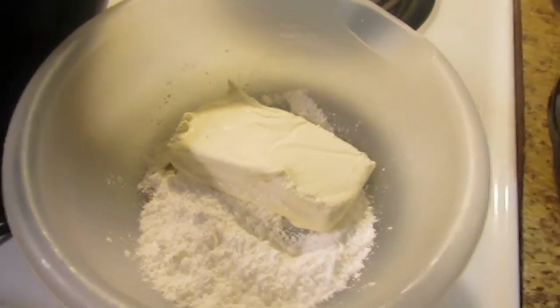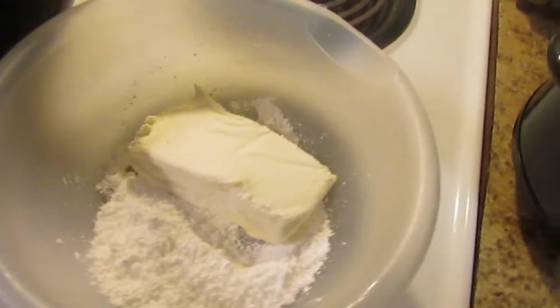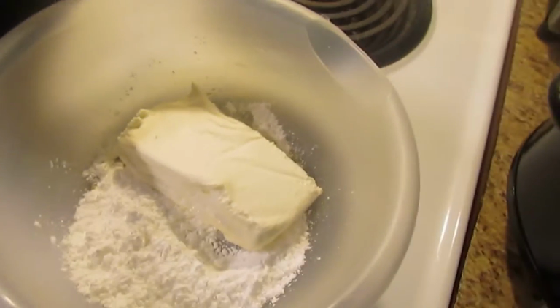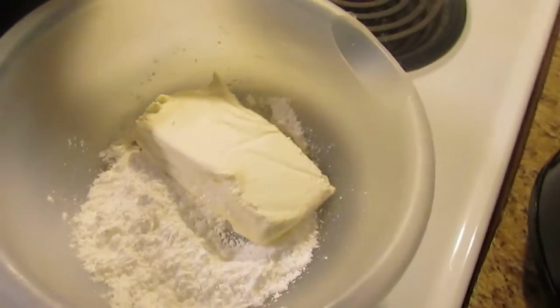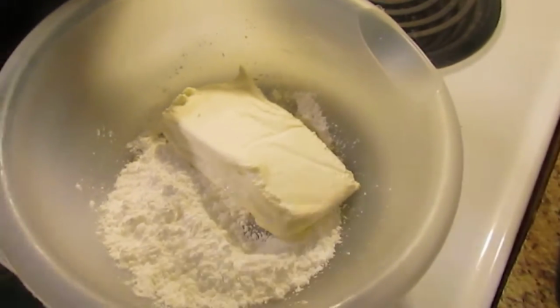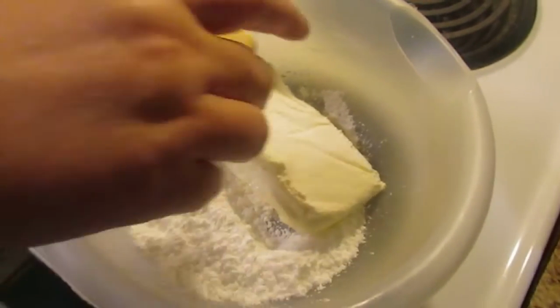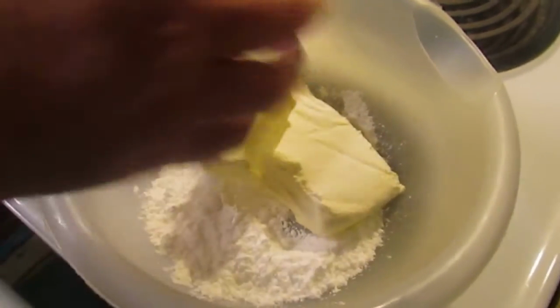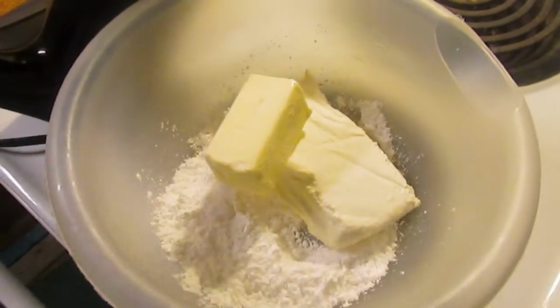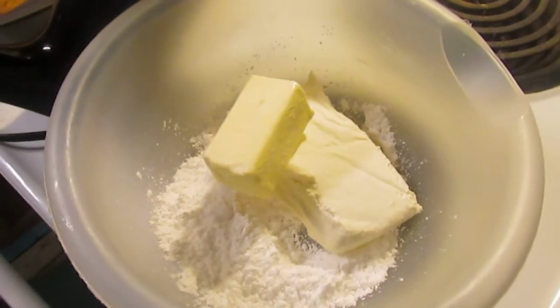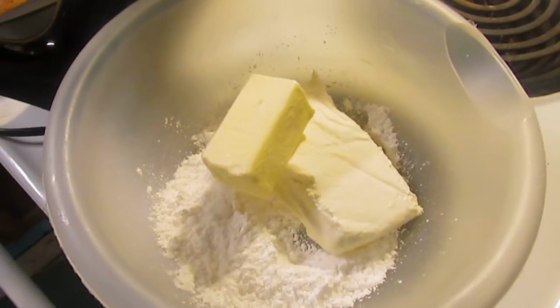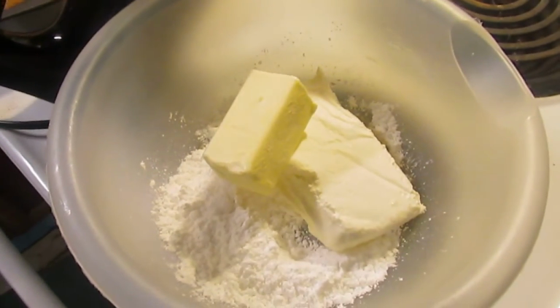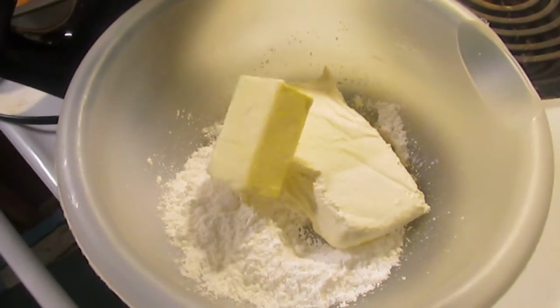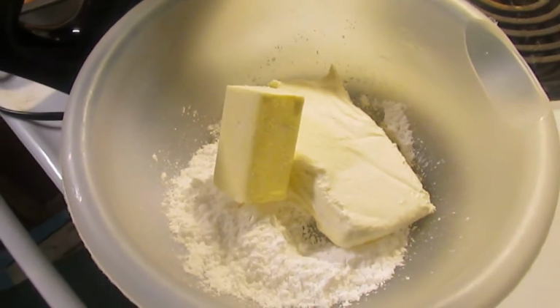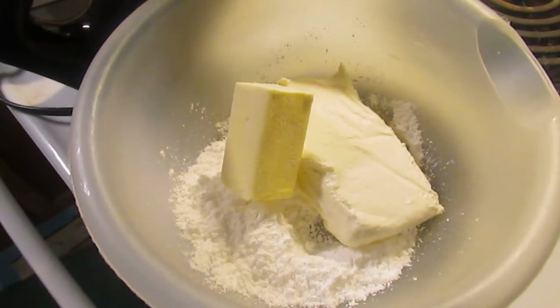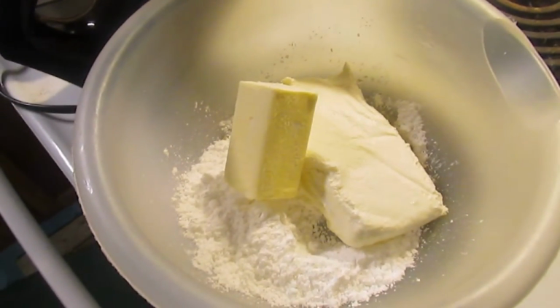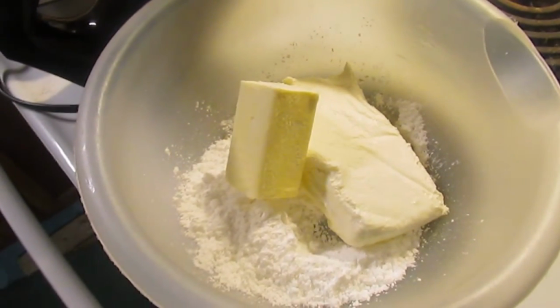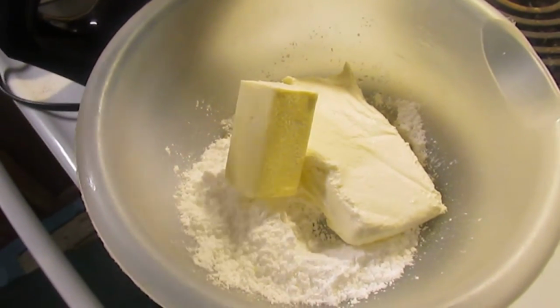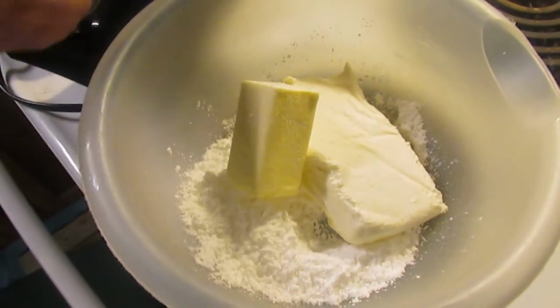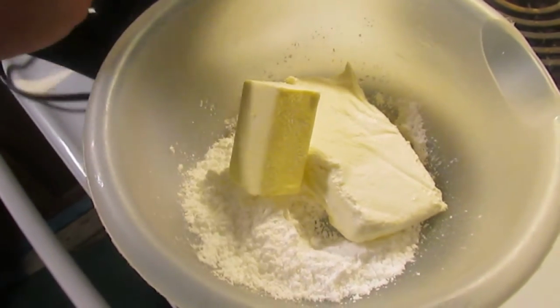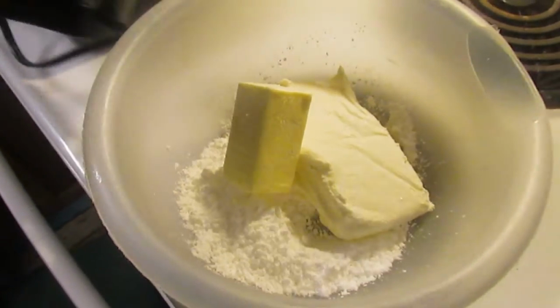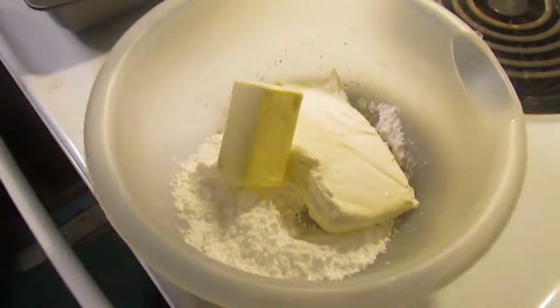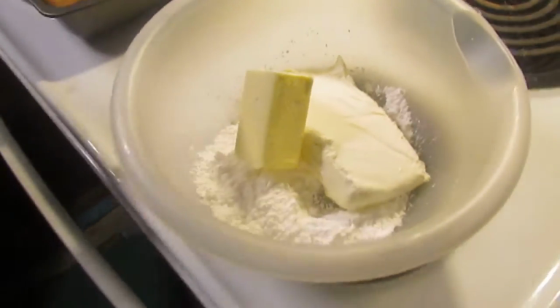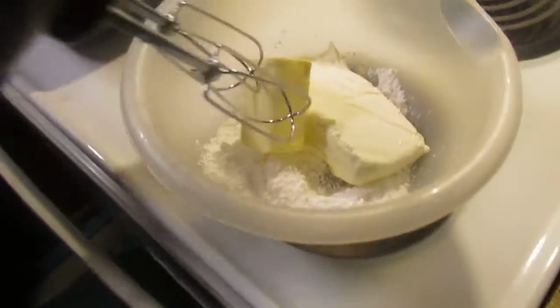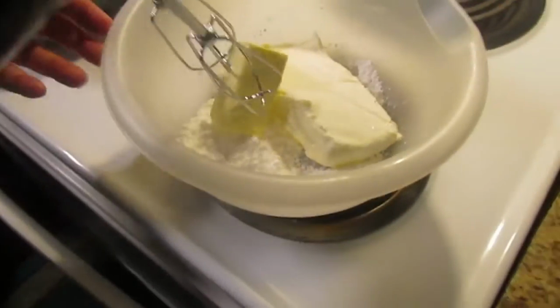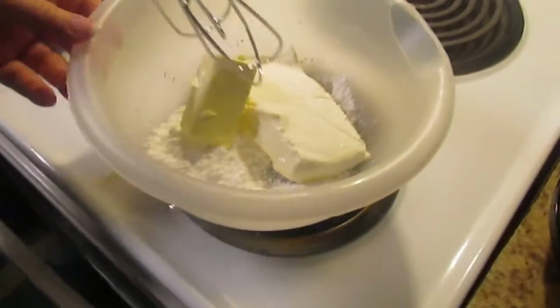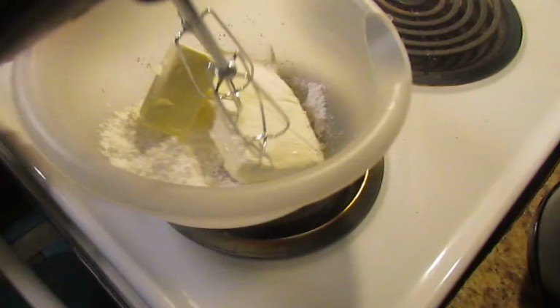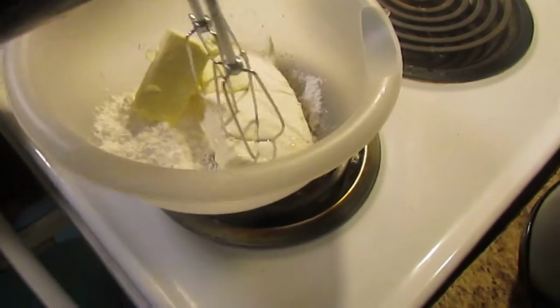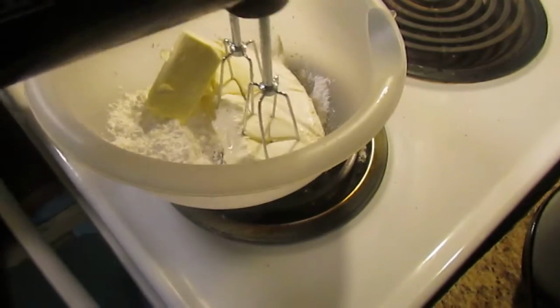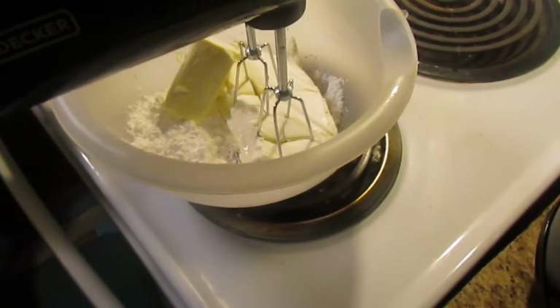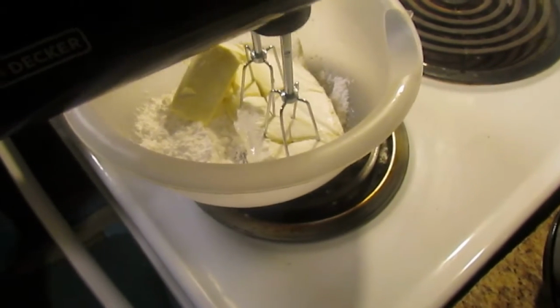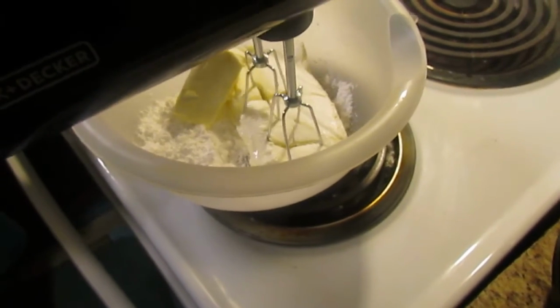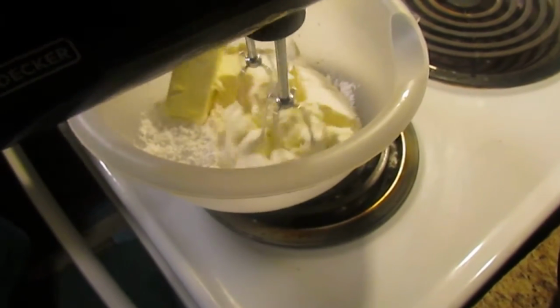Alright, there's the butter. Now I'm going to mix this all together.